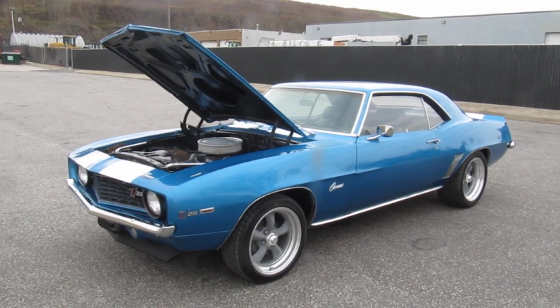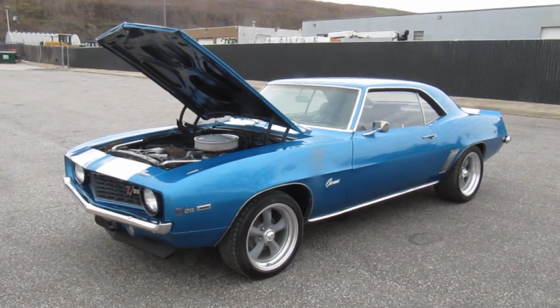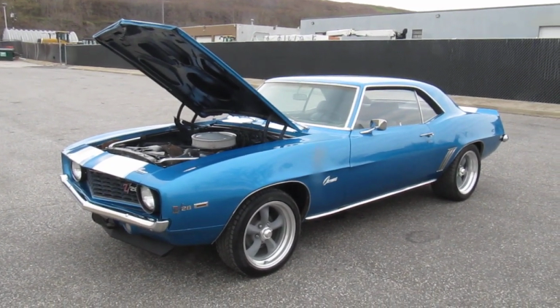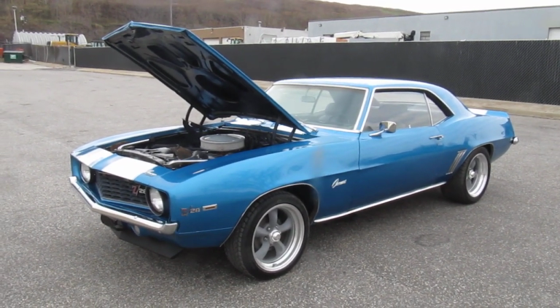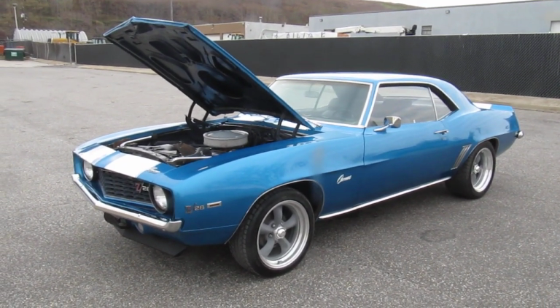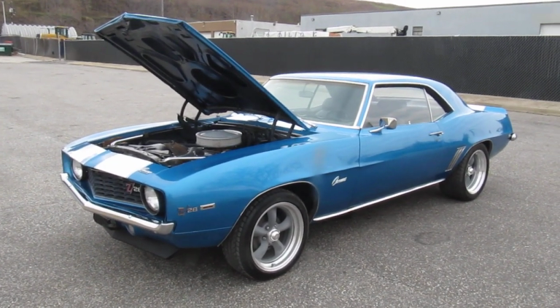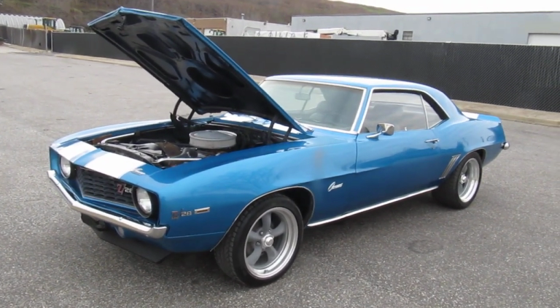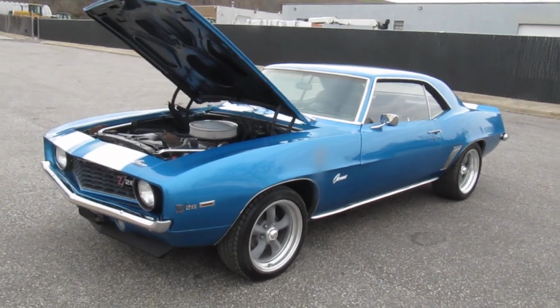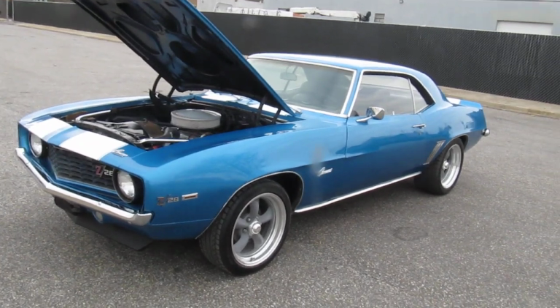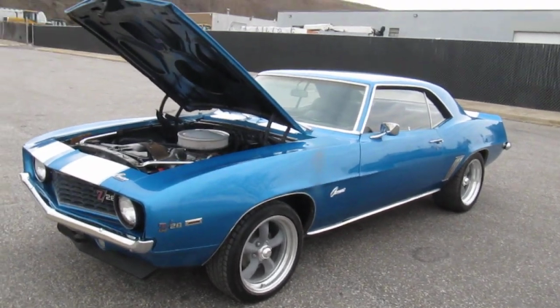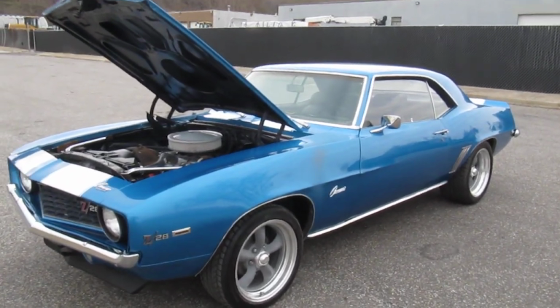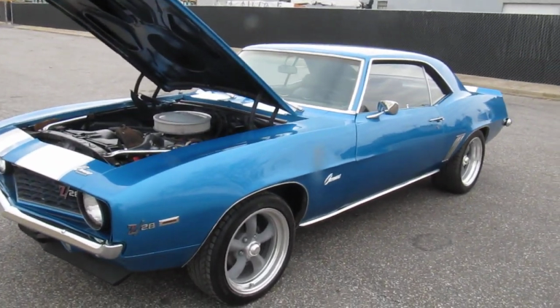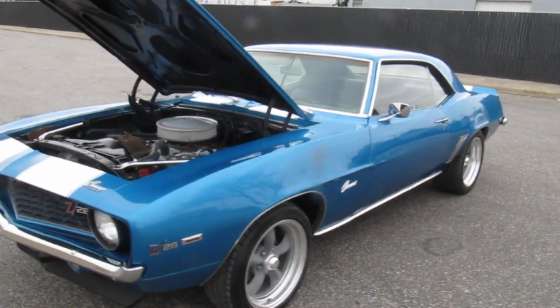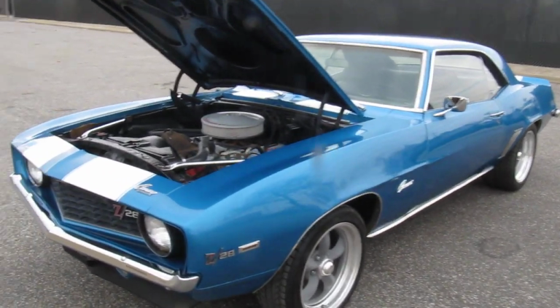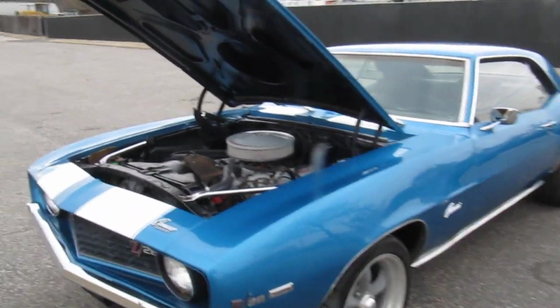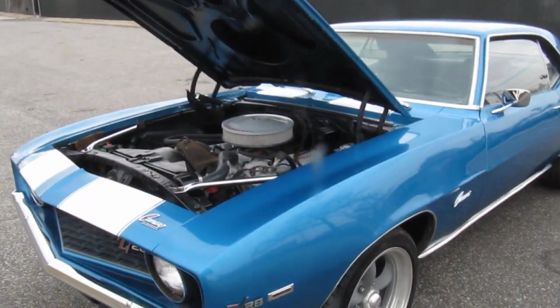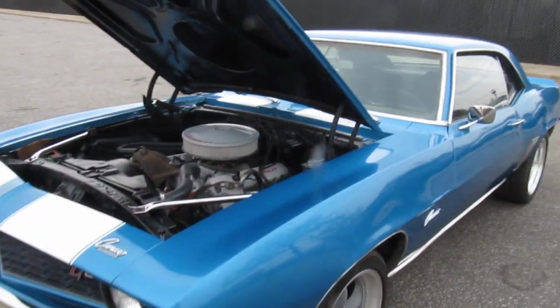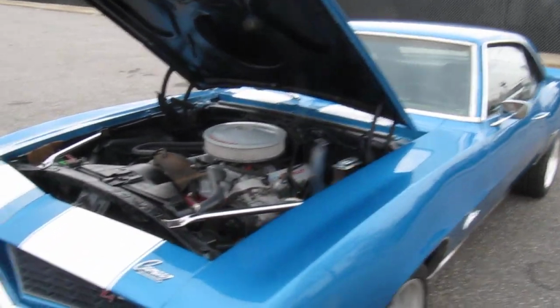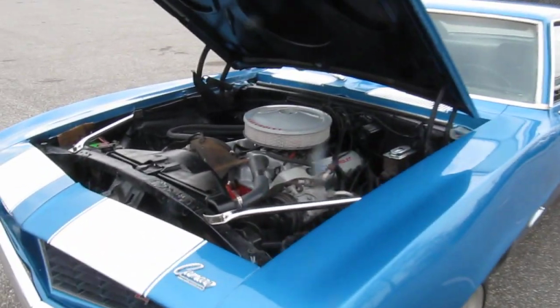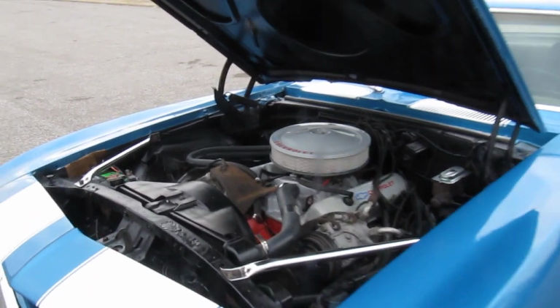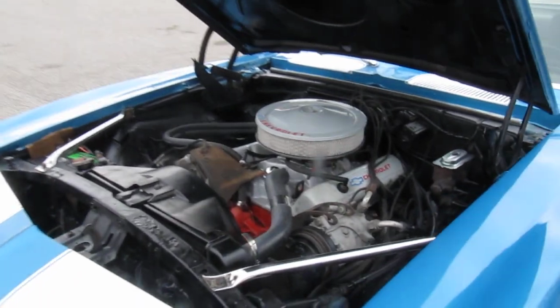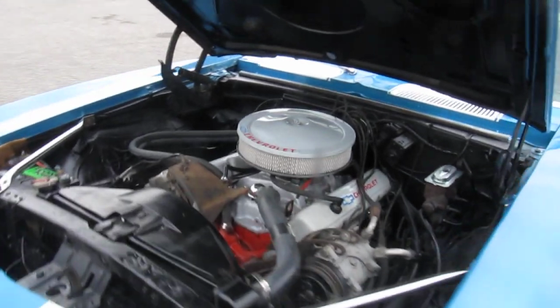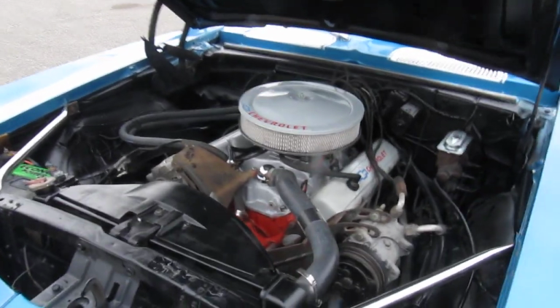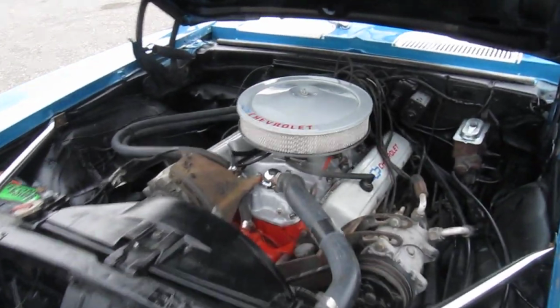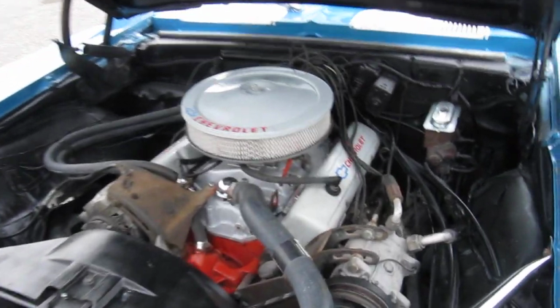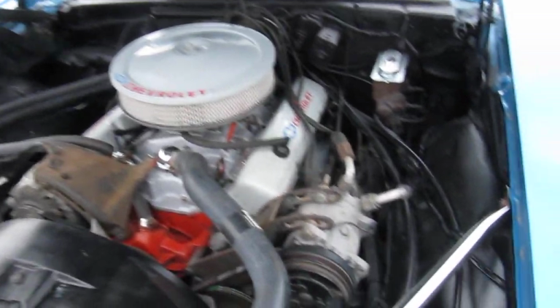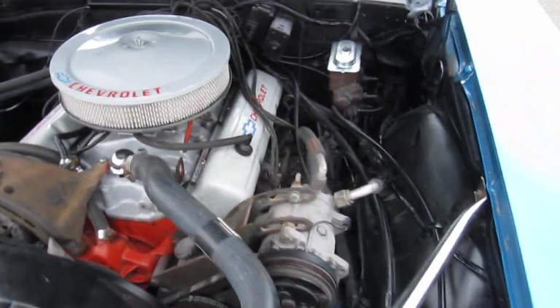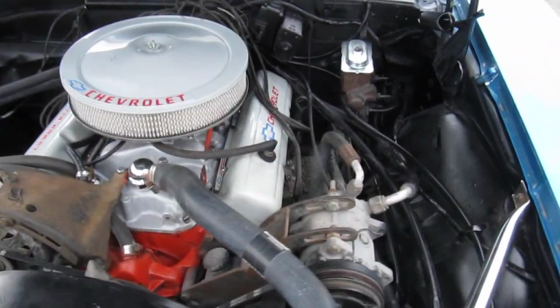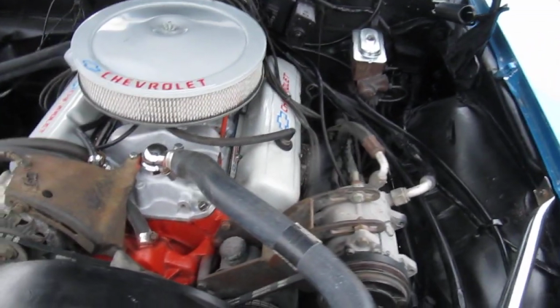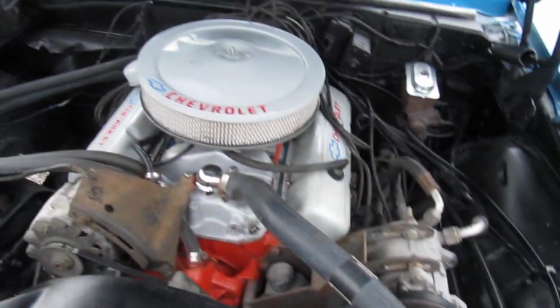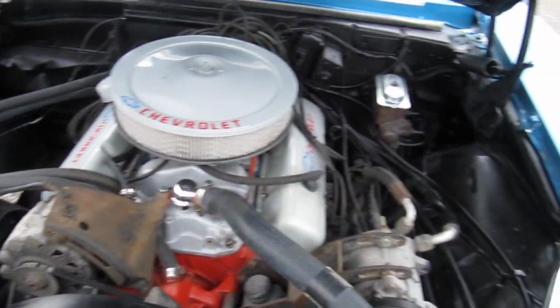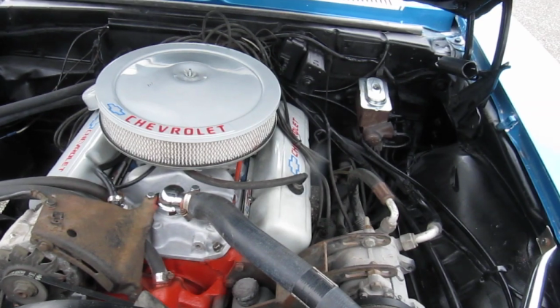1969 Chevy Camaro Z28 clone — it's a matching number car, 327 with a three-speed manual, and it was retrofitted with the vintage air, which is all hooked up and working.